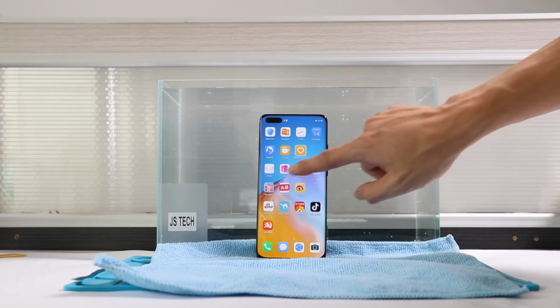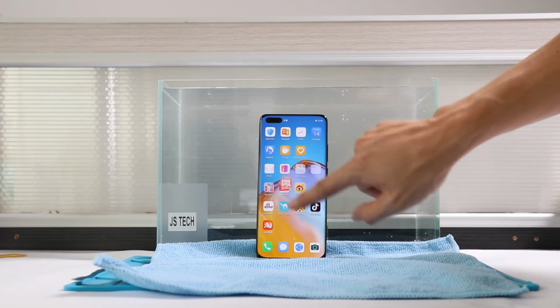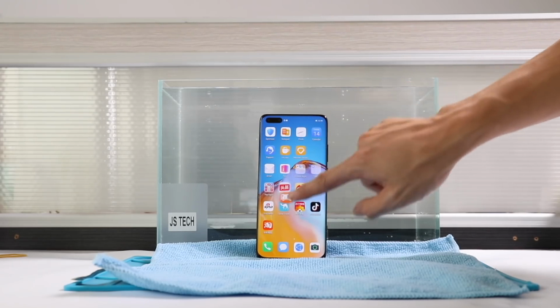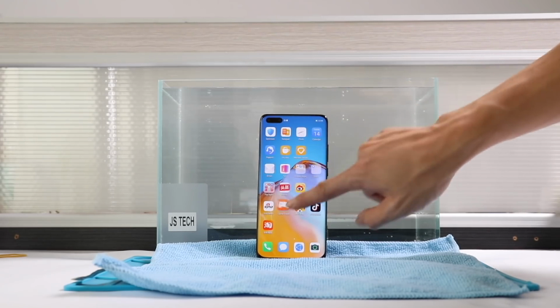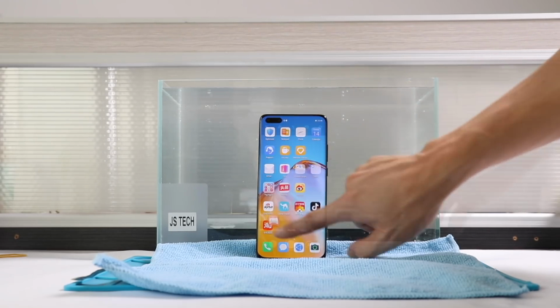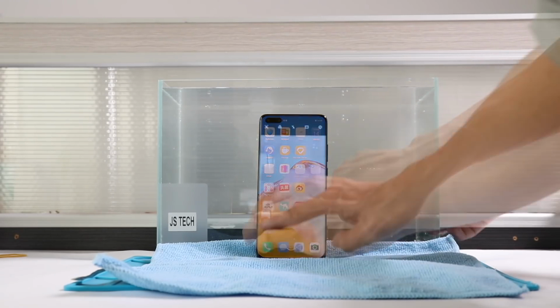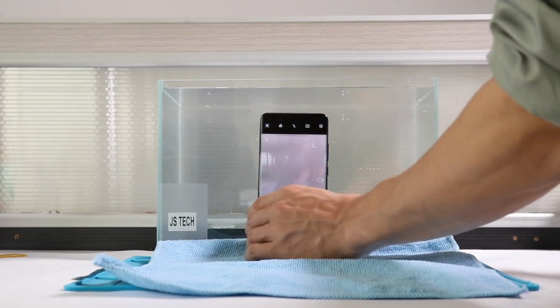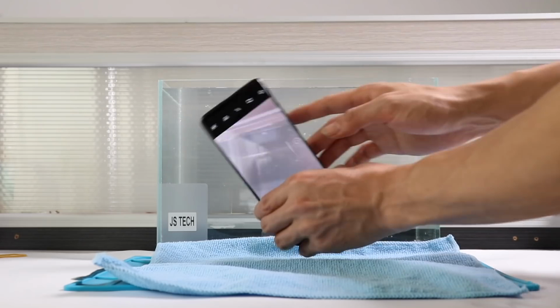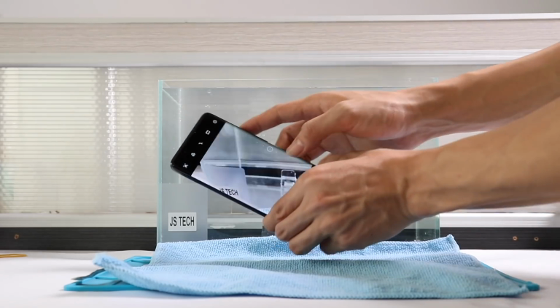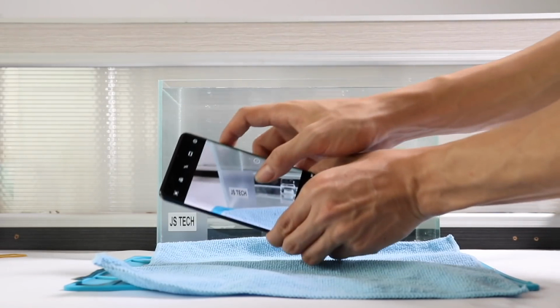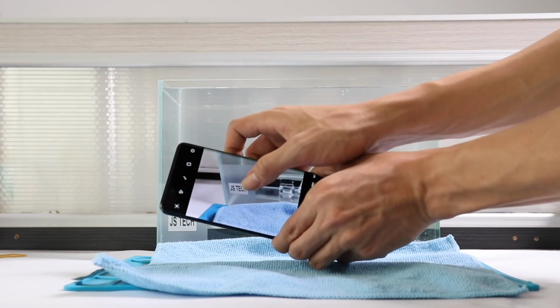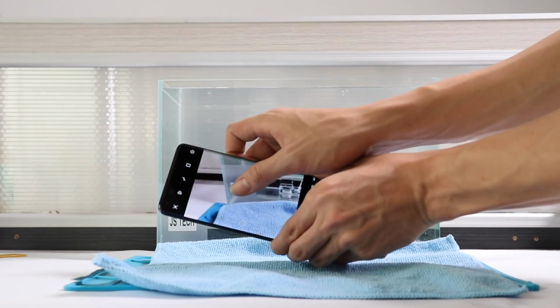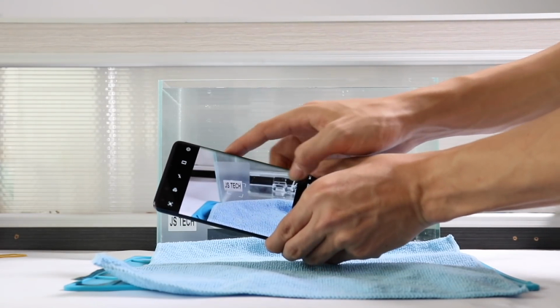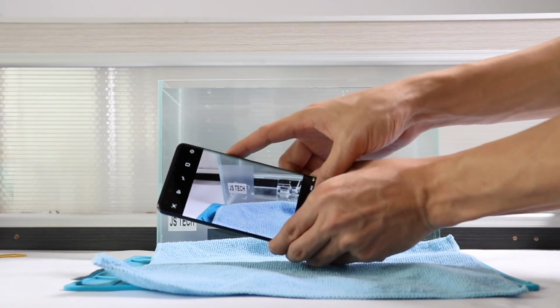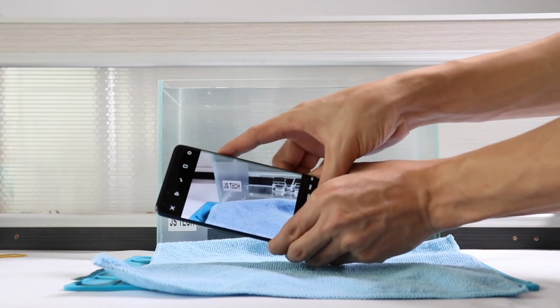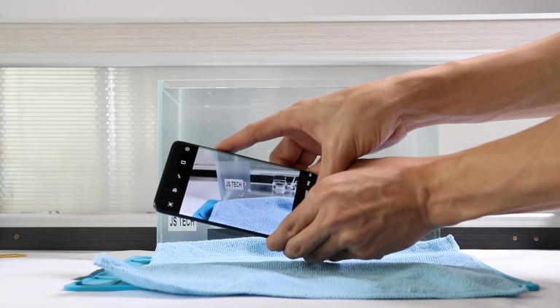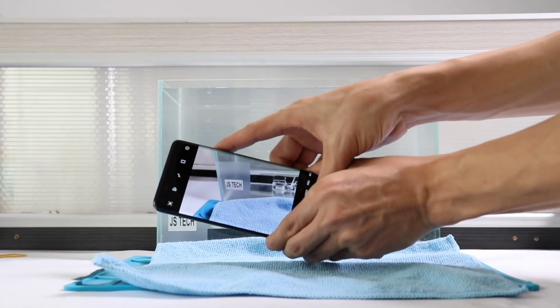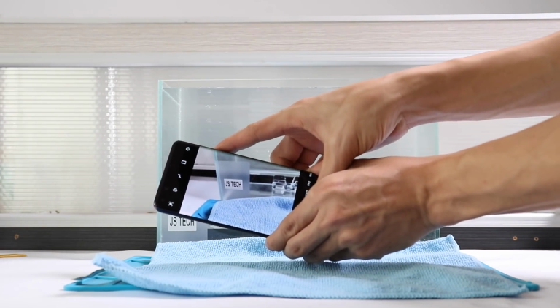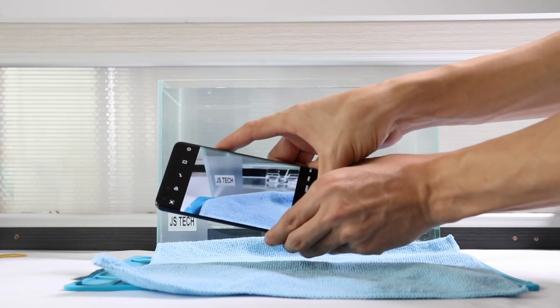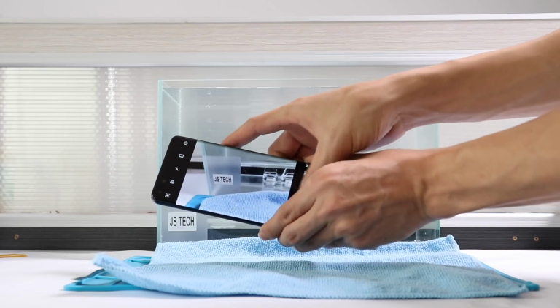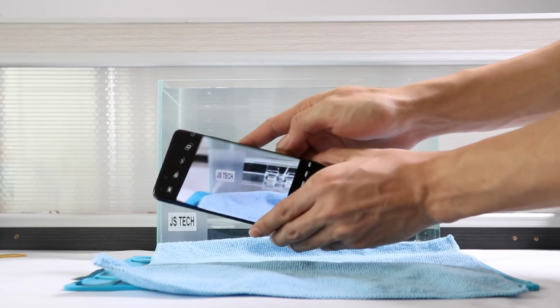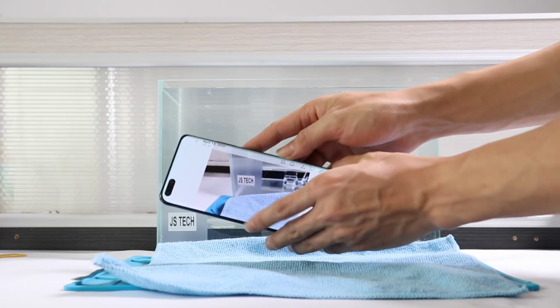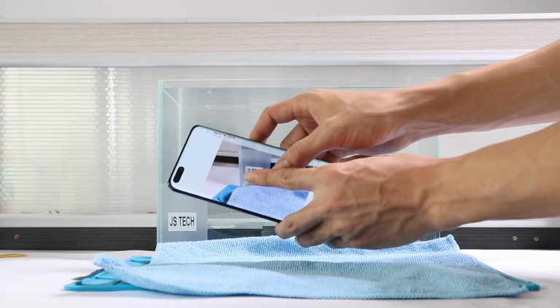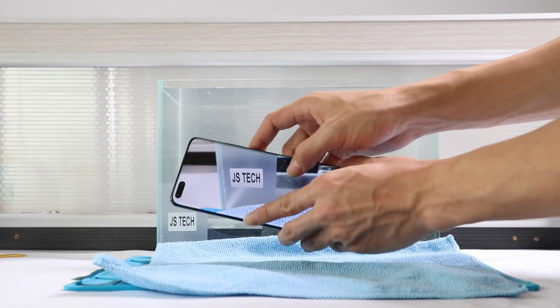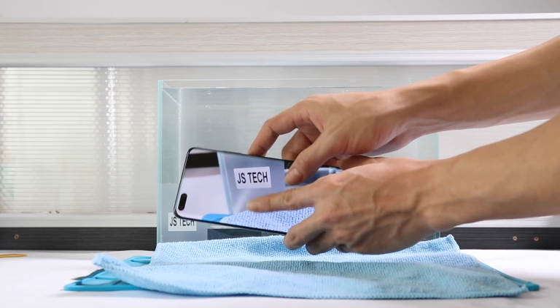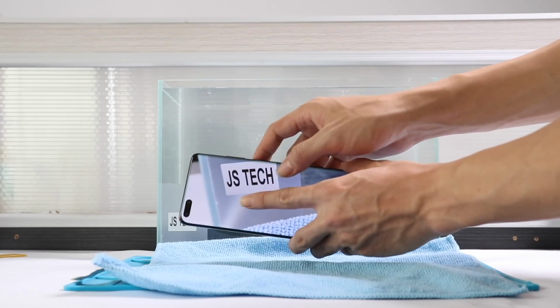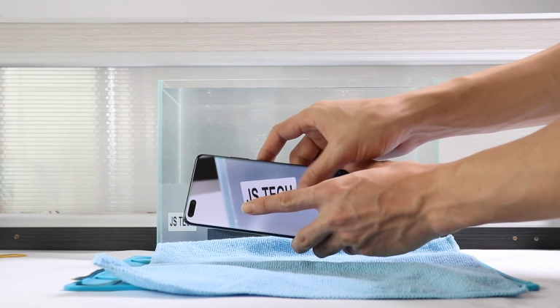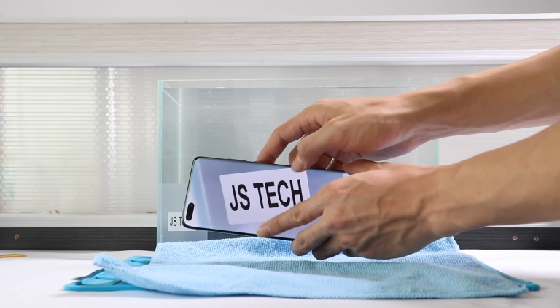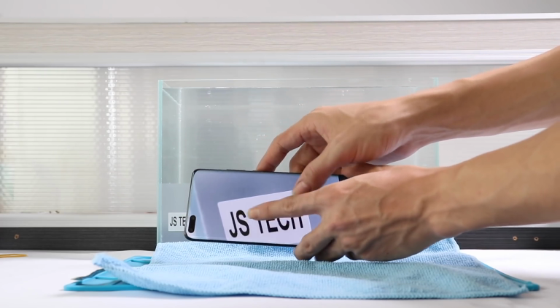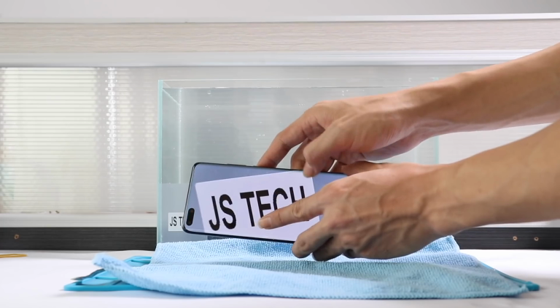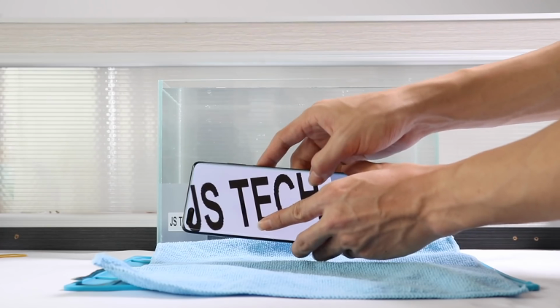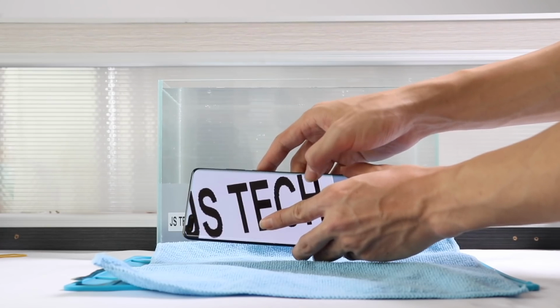The feeling of the touch and sensing is the same. The camera is still capturing 50 megapixel super clear snapshots.